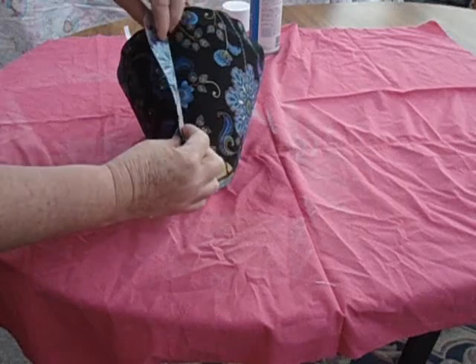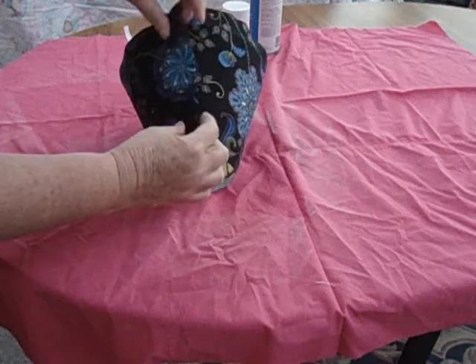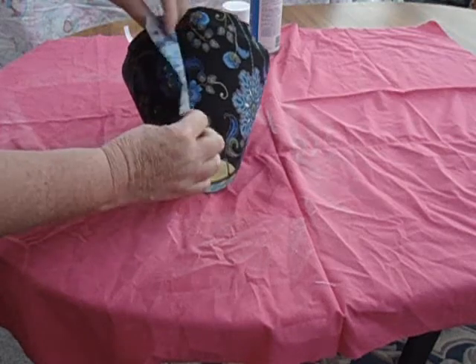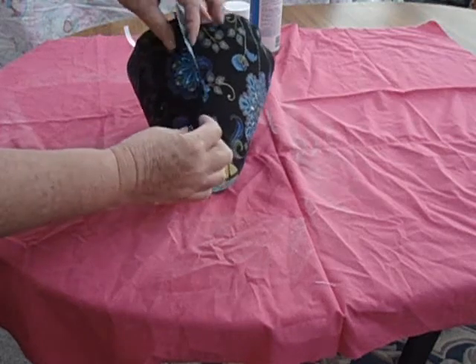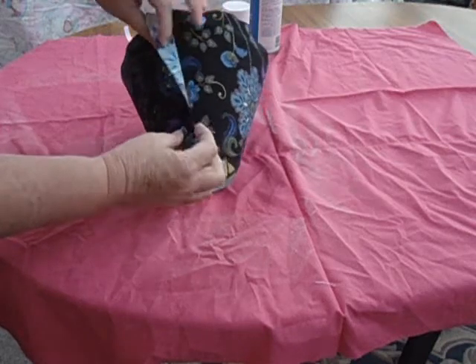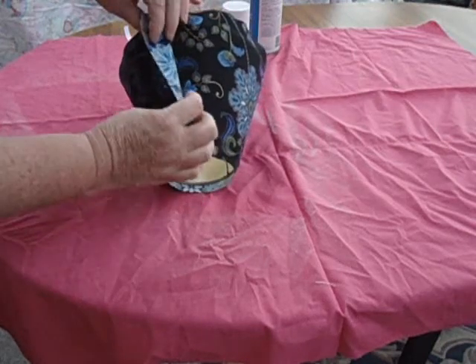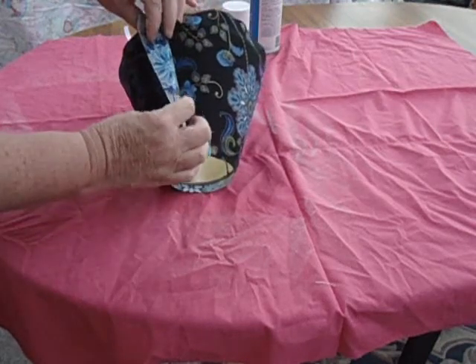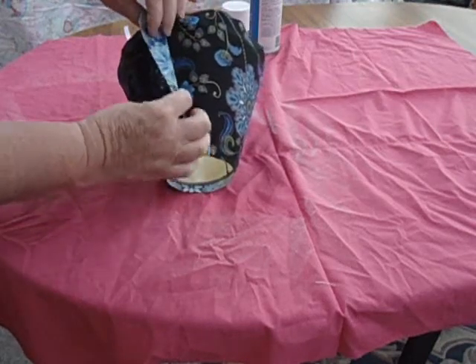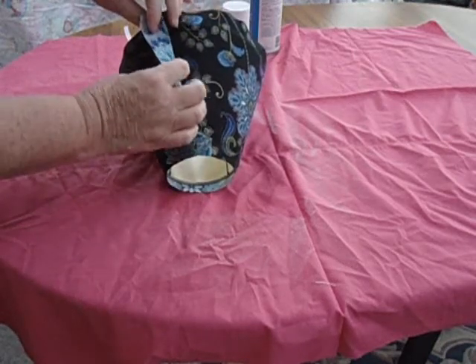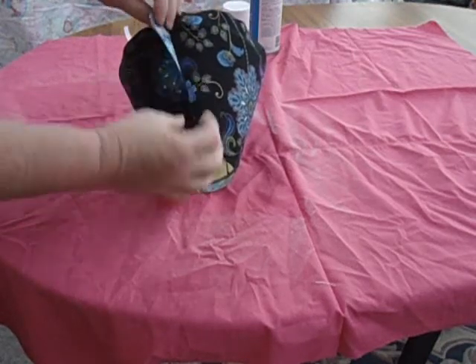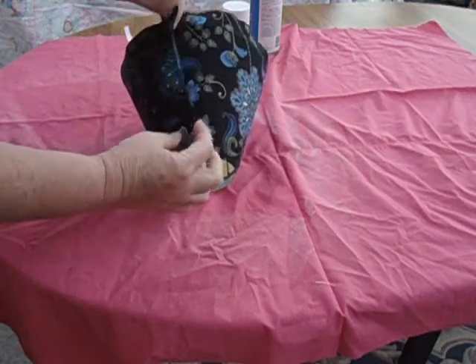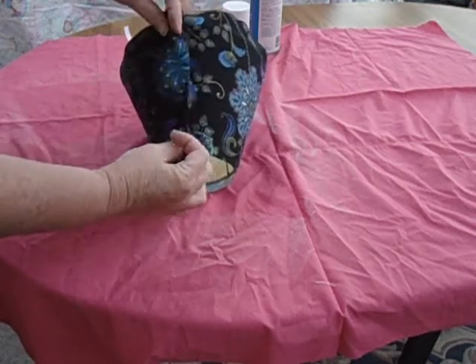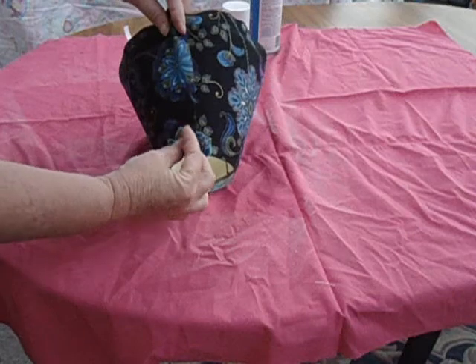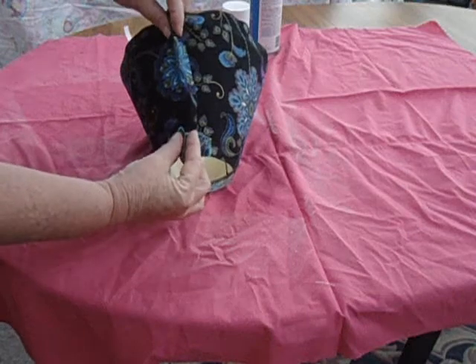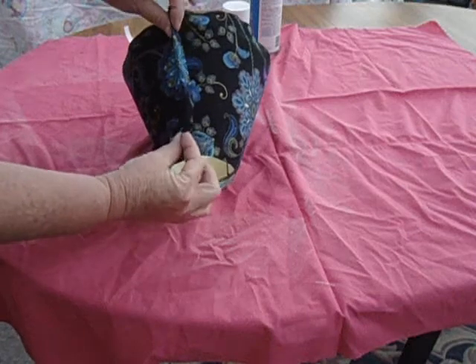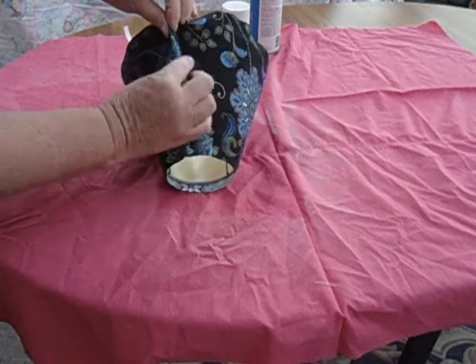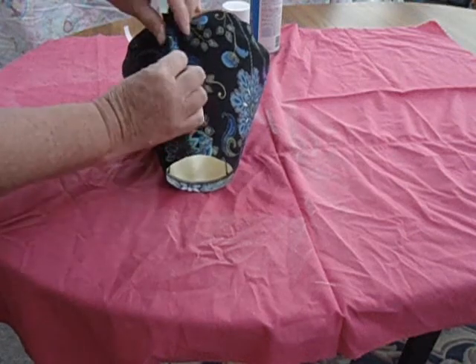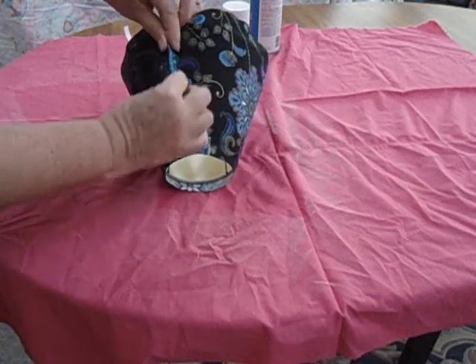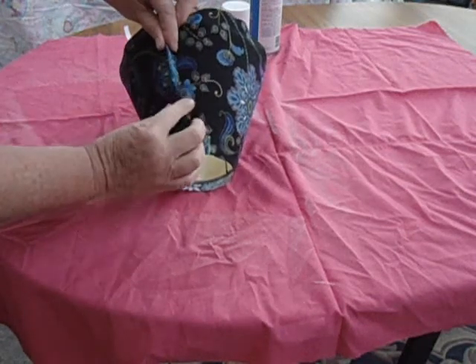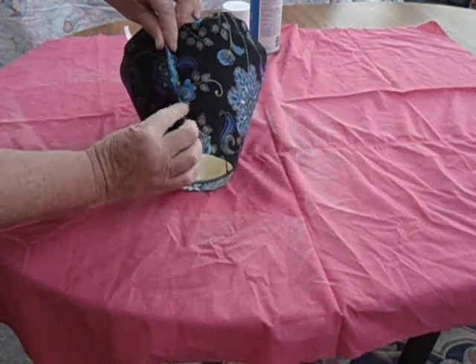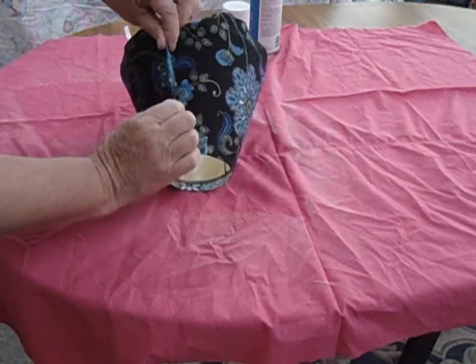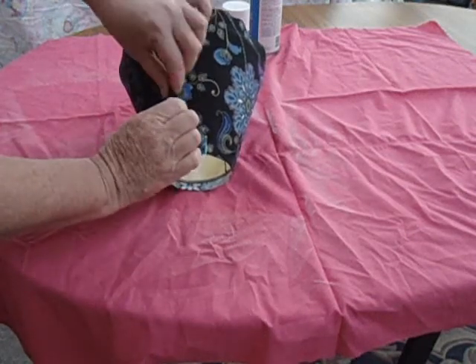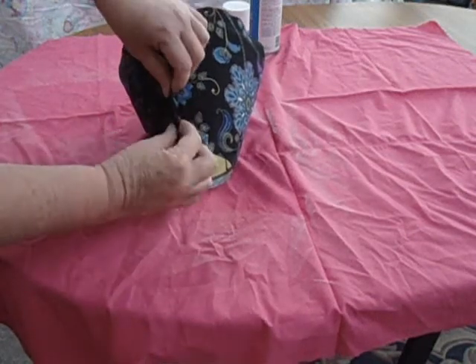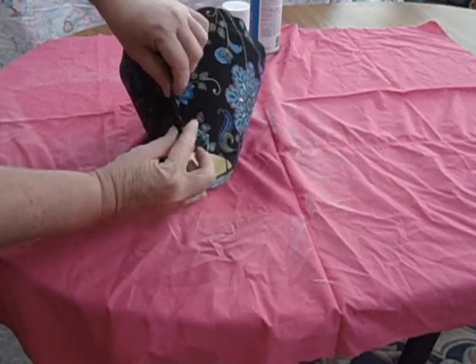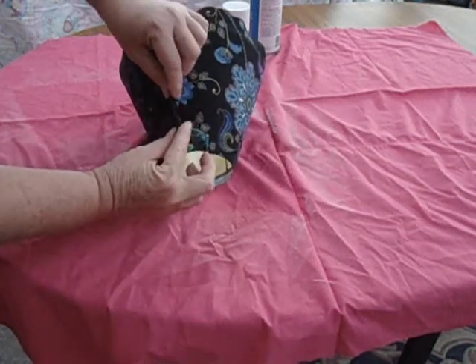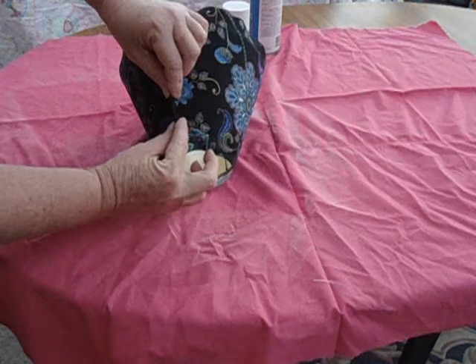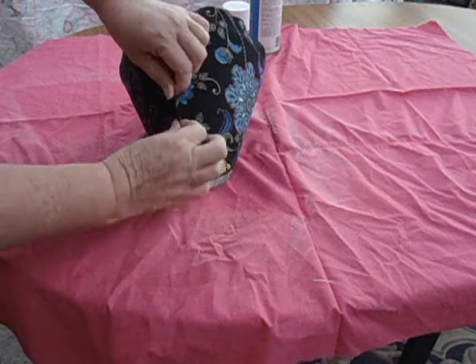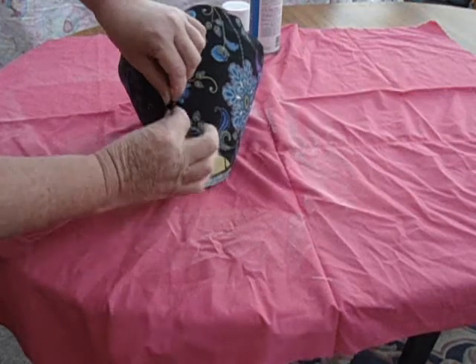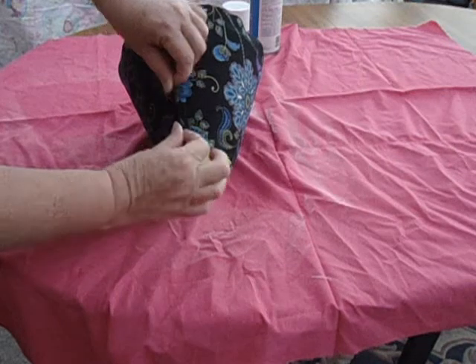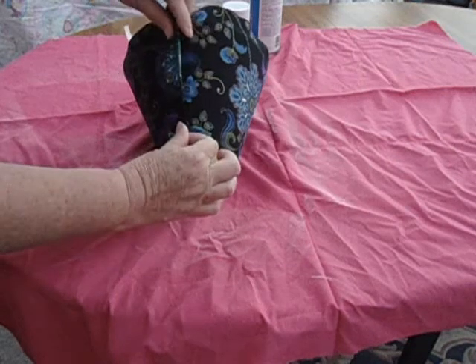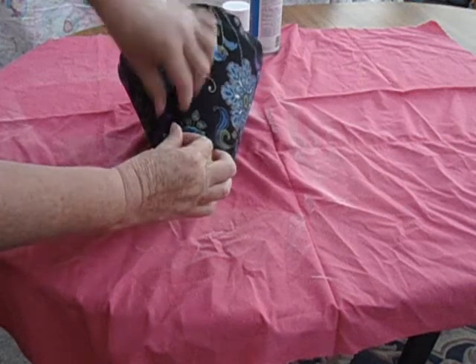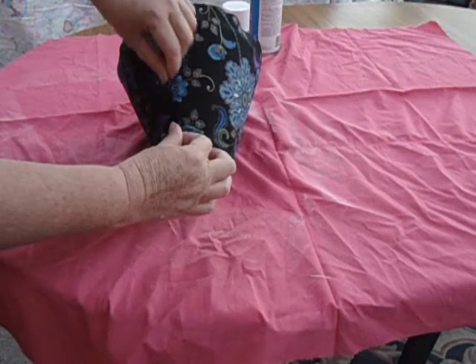There's our seam — we're going to push that over now because it's still got glue on it from the spray glue. We fold that over to give us a nice neat edge.